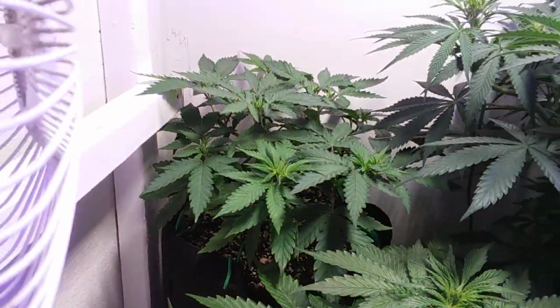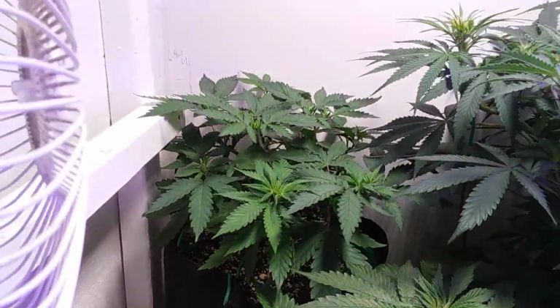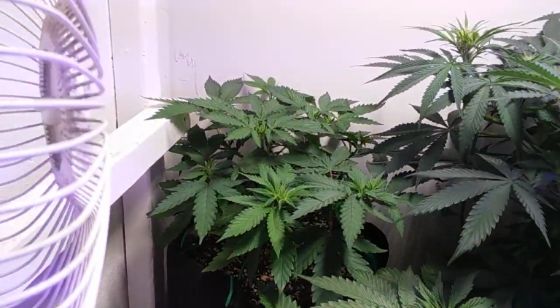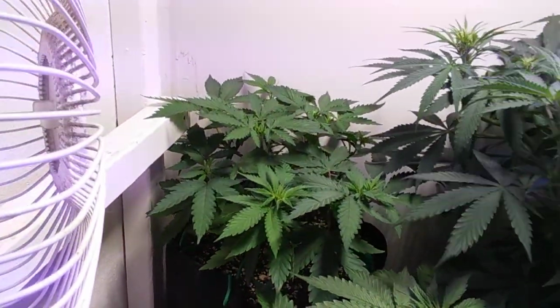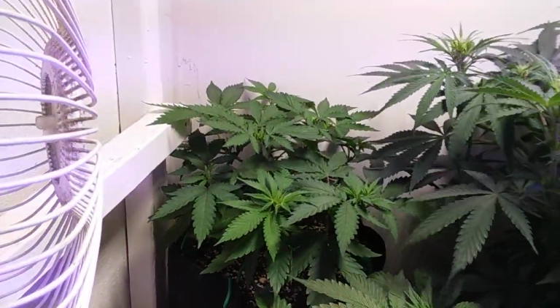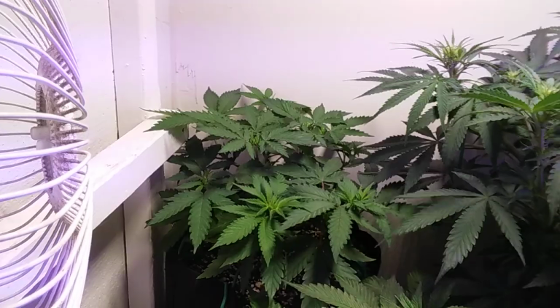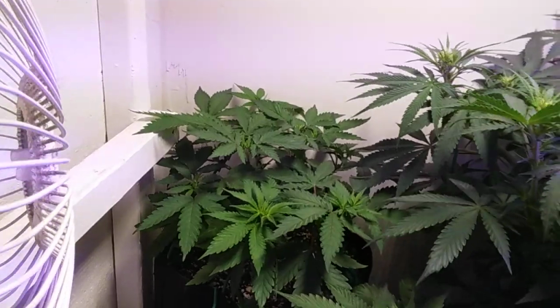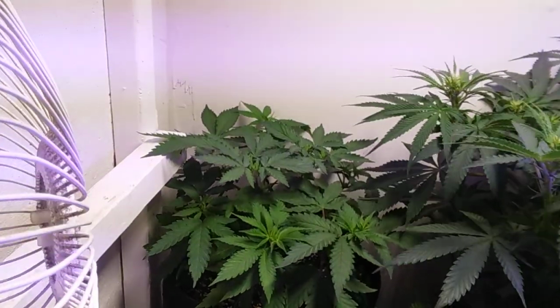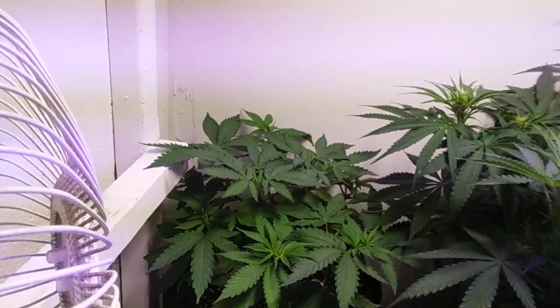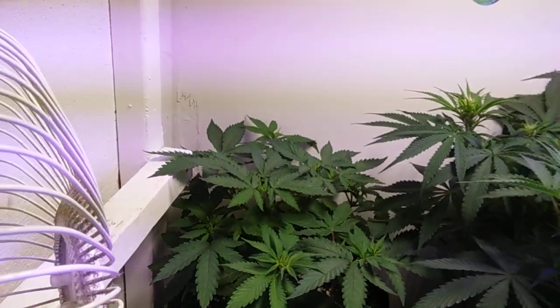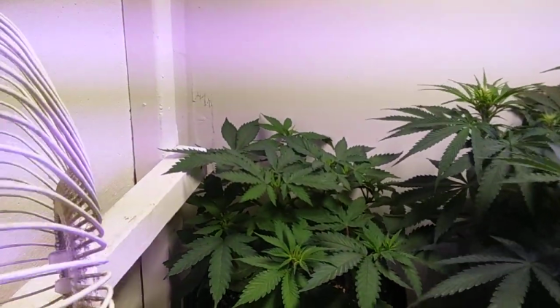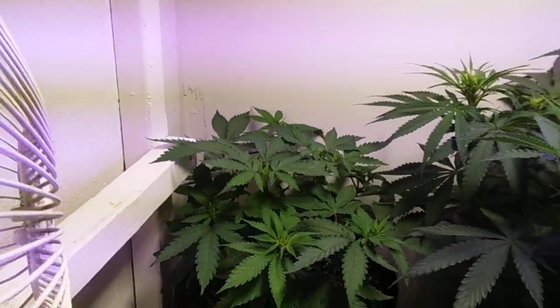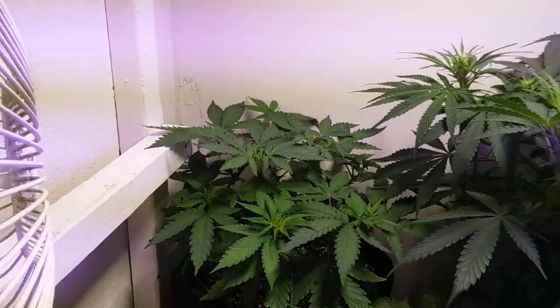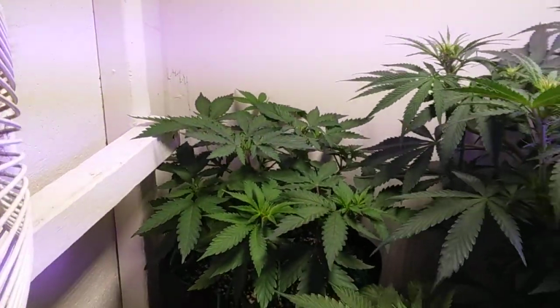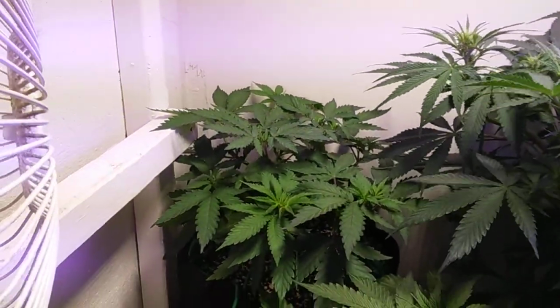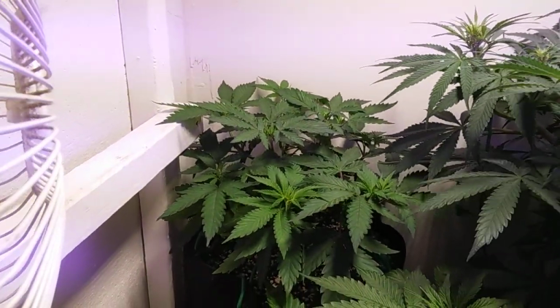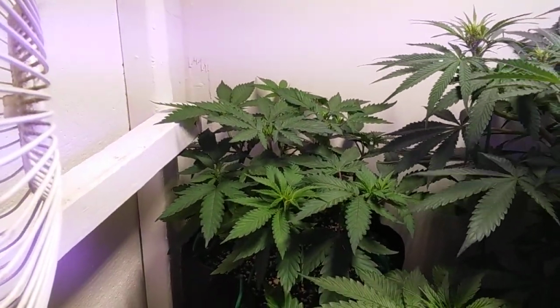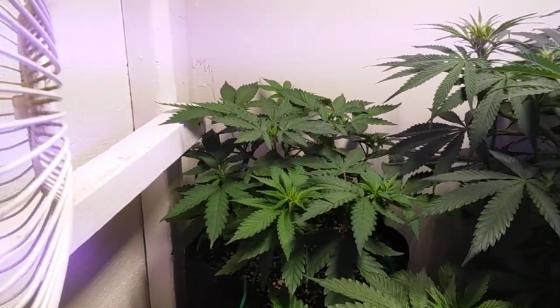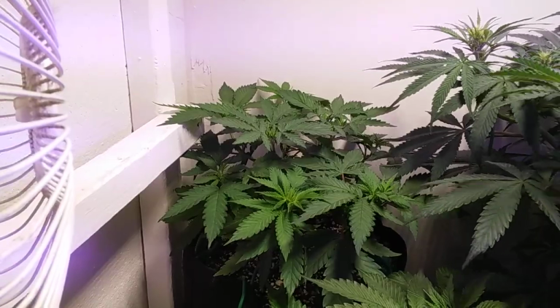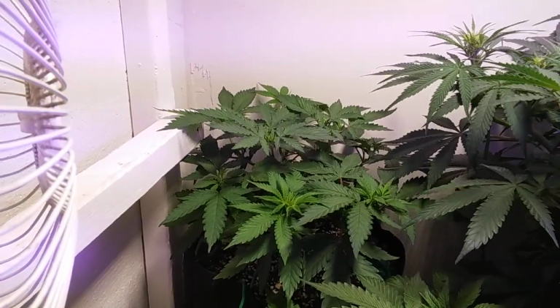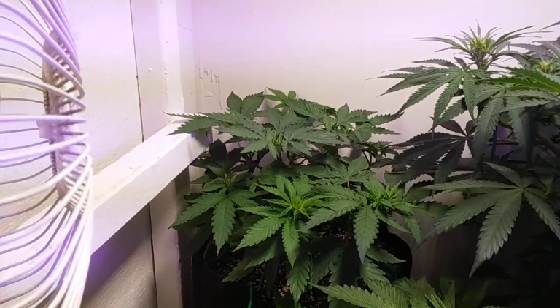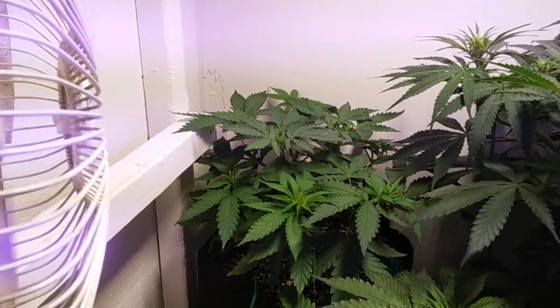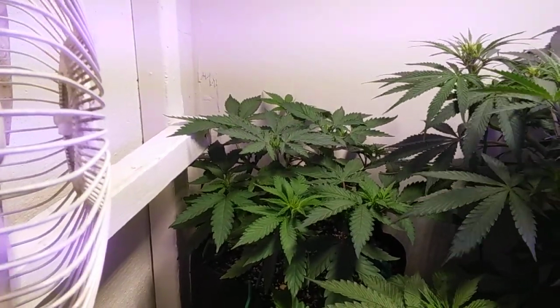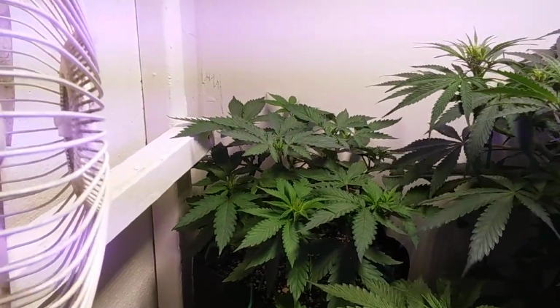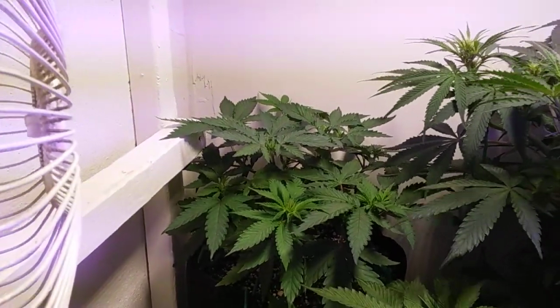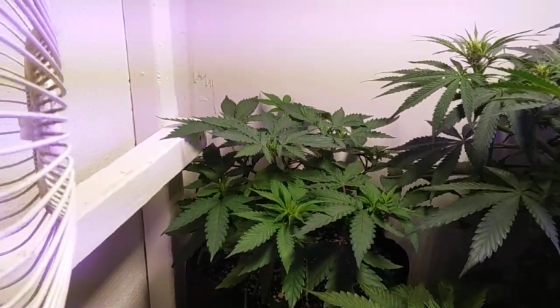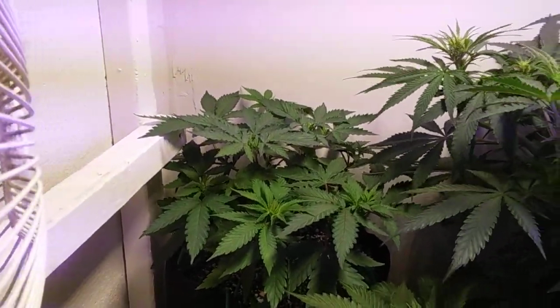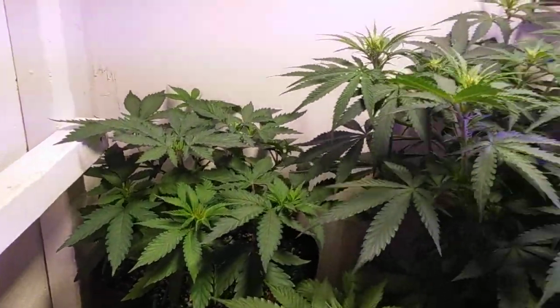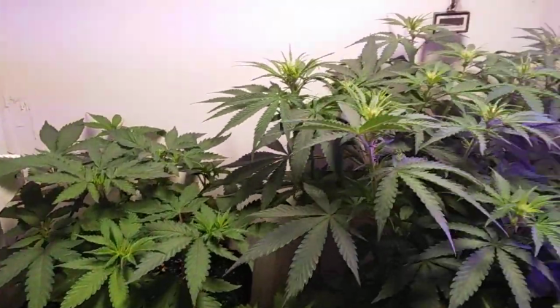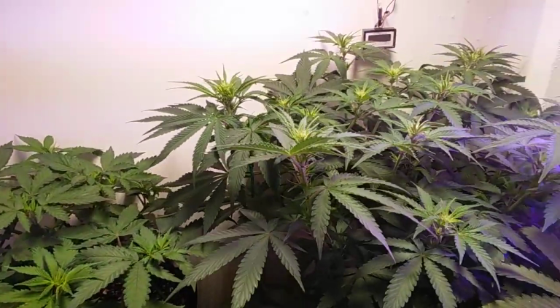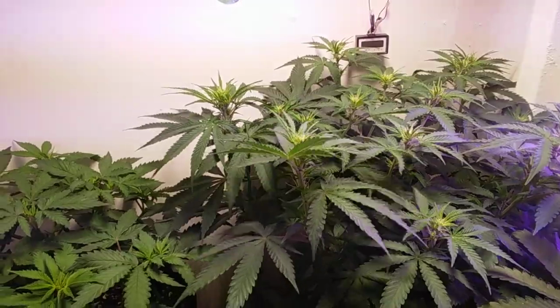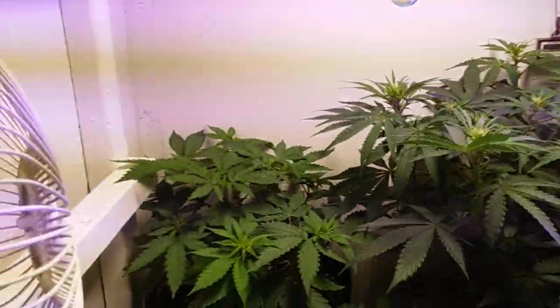There is Solo by Twisted Roots. Look at how beautiful that plant is. I think it's a male again — second time. I'm pretty sure.